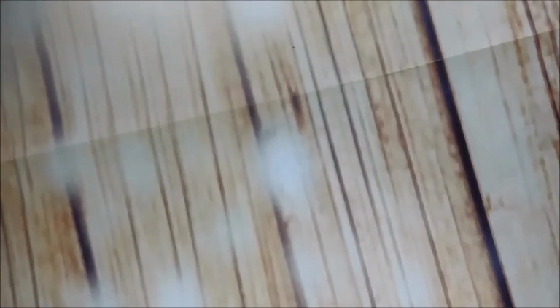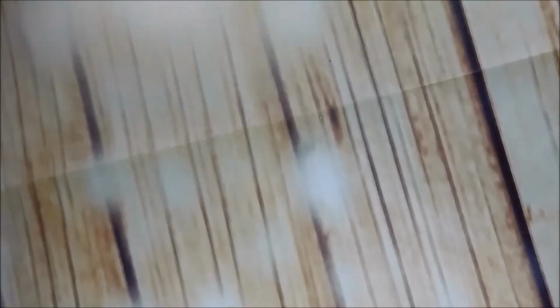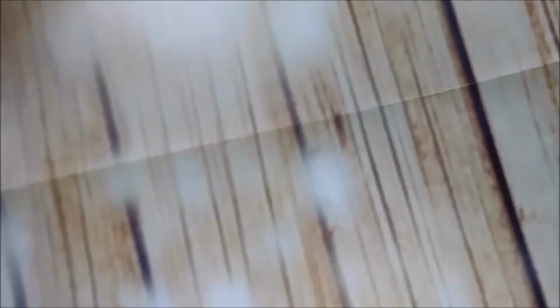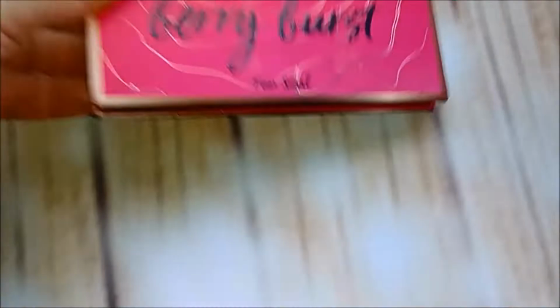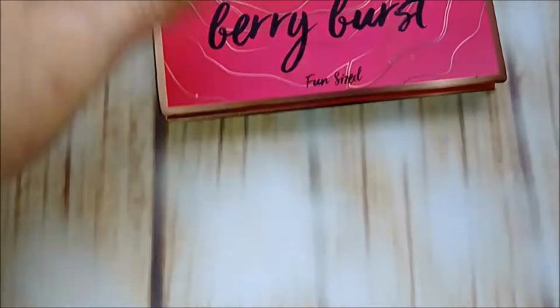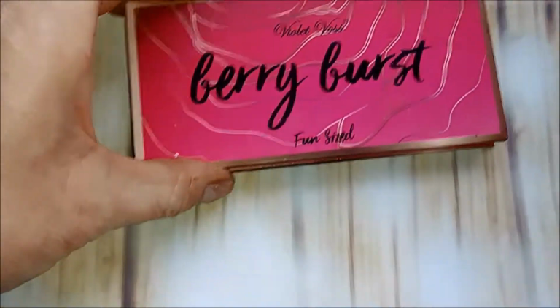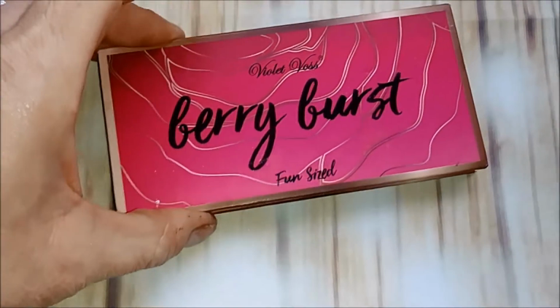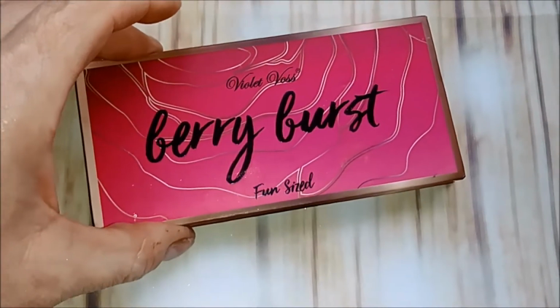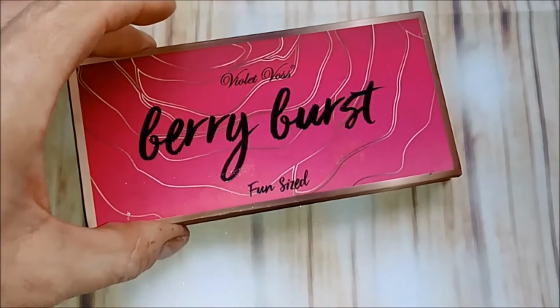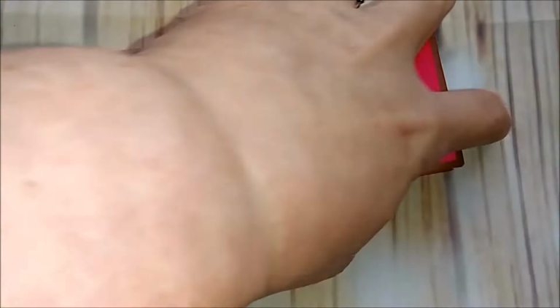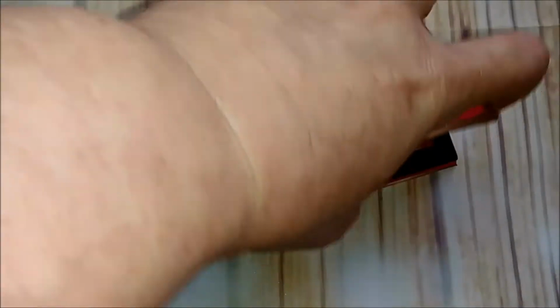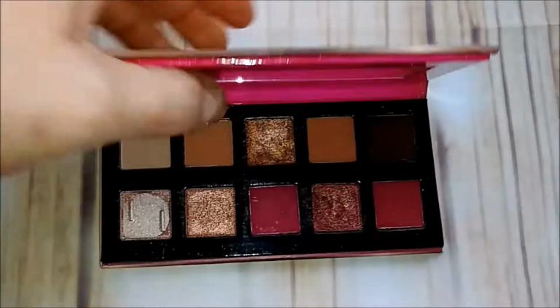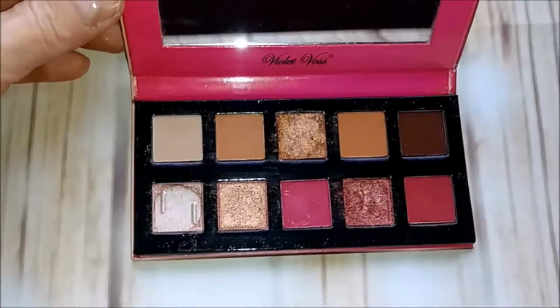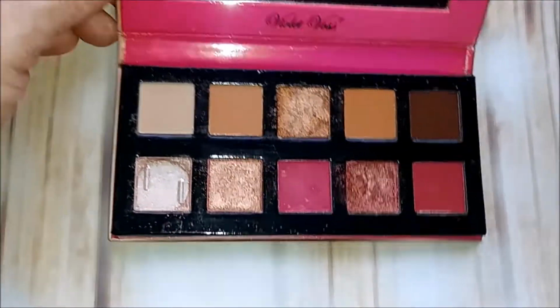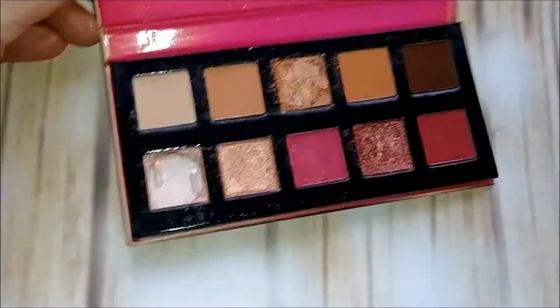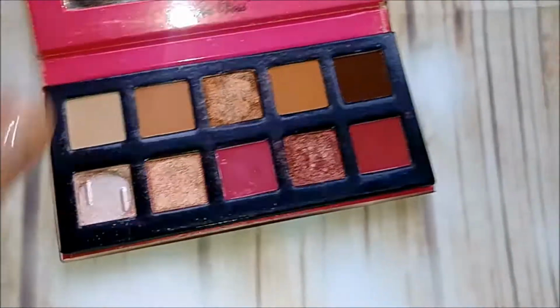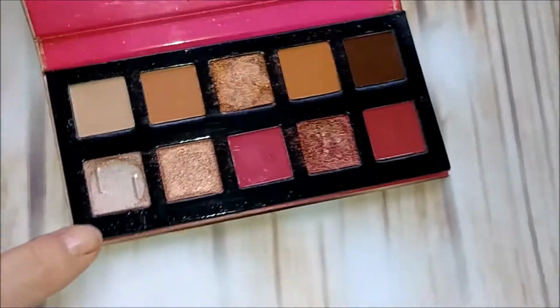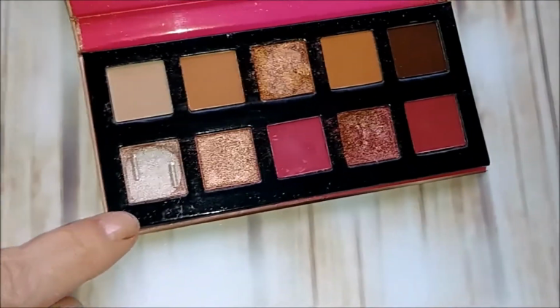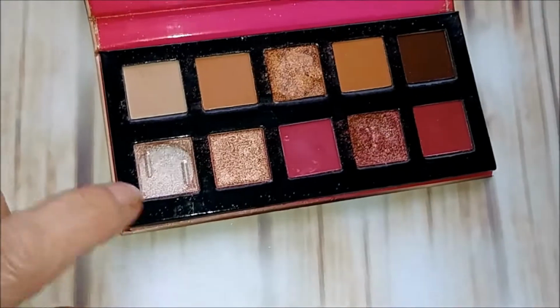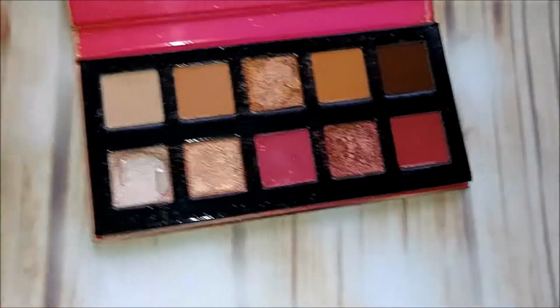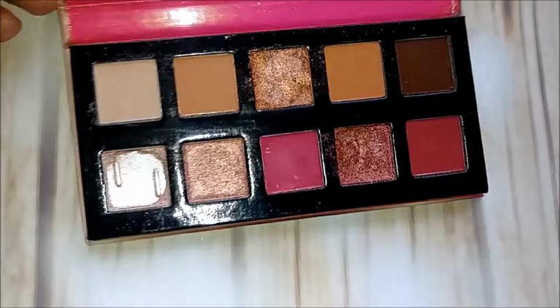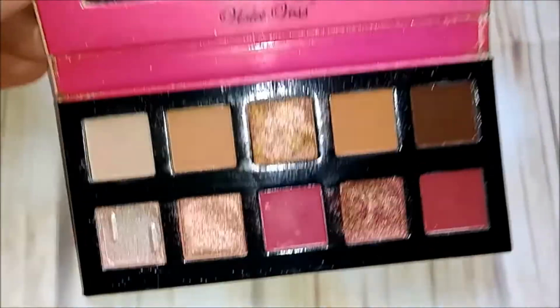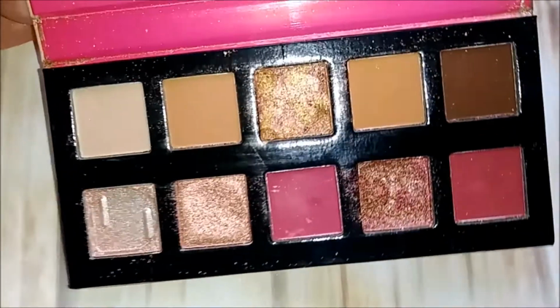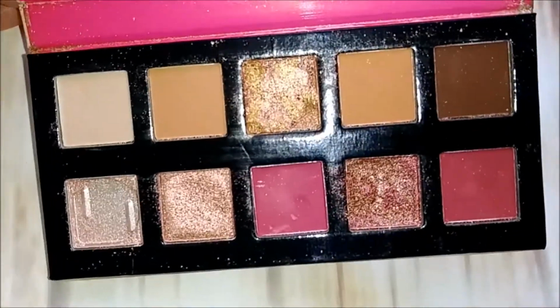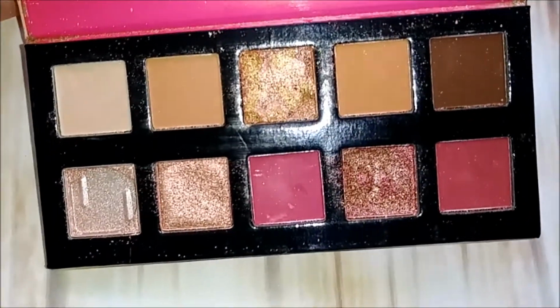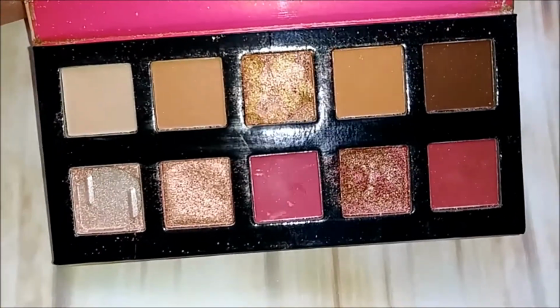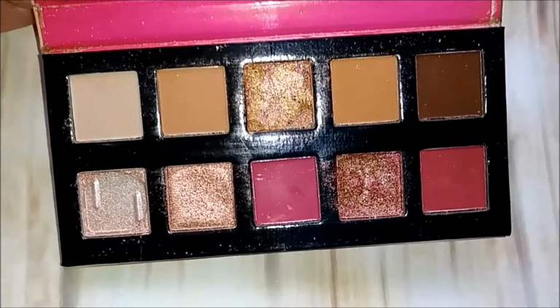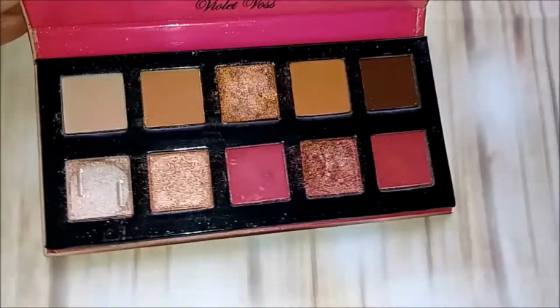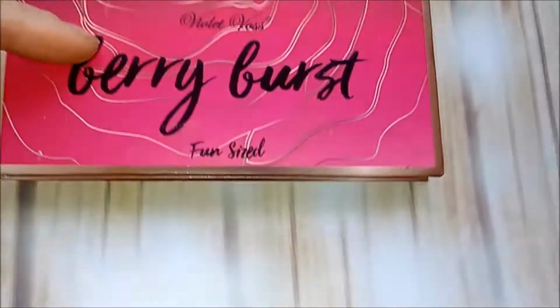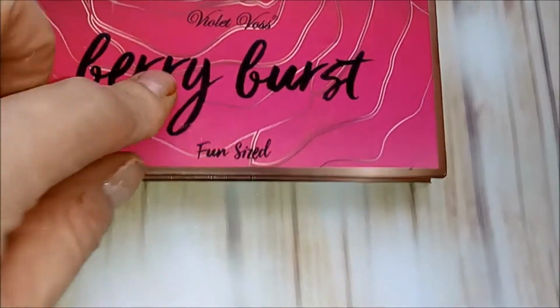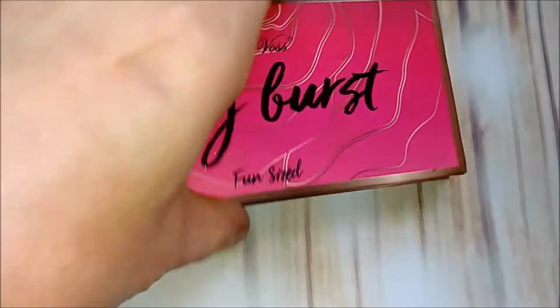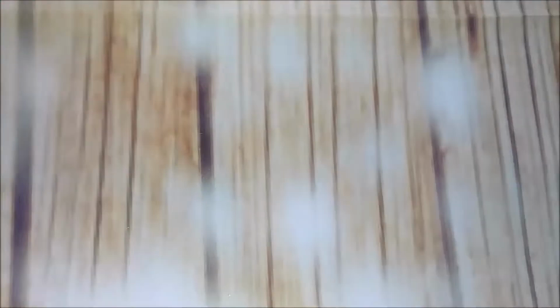First up: Violet Voss Berry Burst, the fun-sized one. That's the inside, and you can tell I have a problem with this one color breaking. I'm keeping this one — I like it.